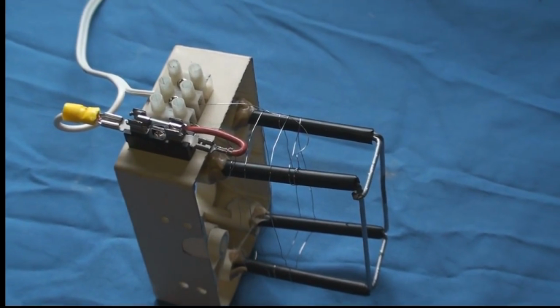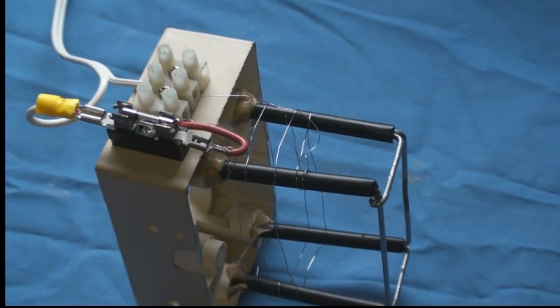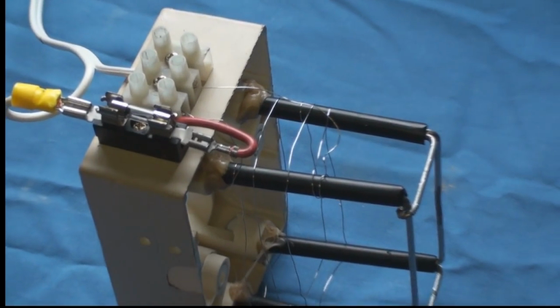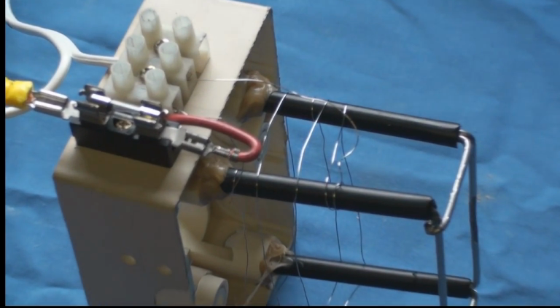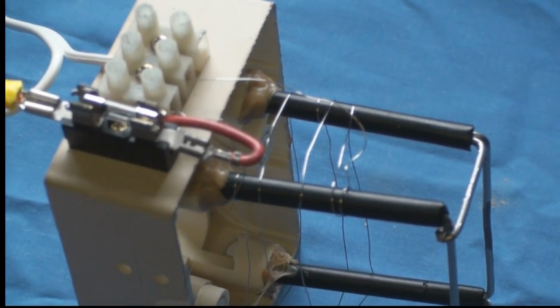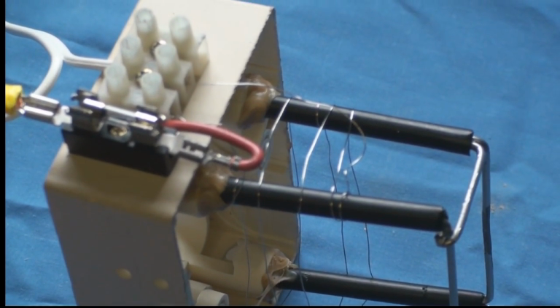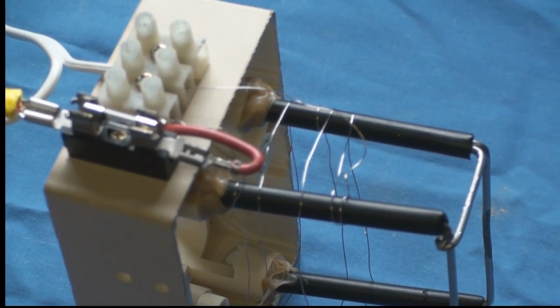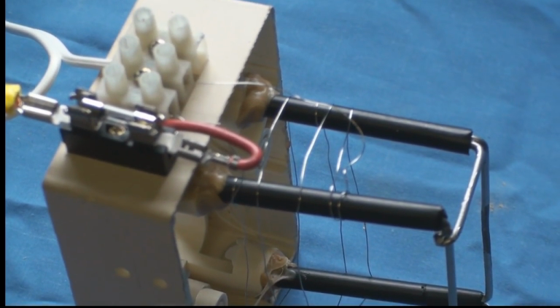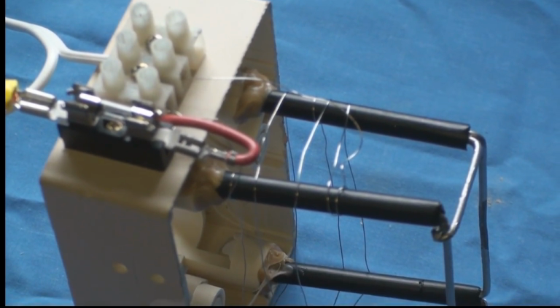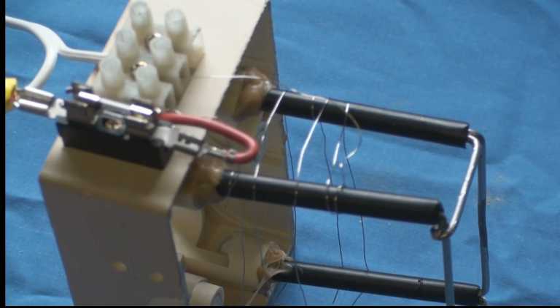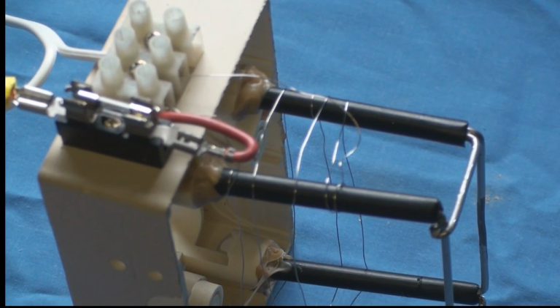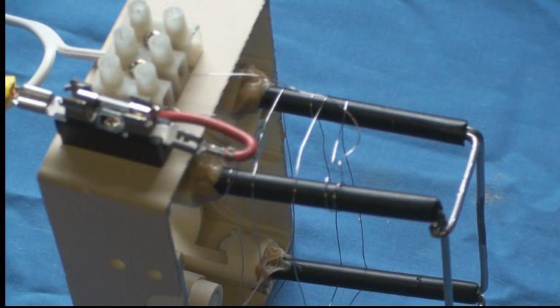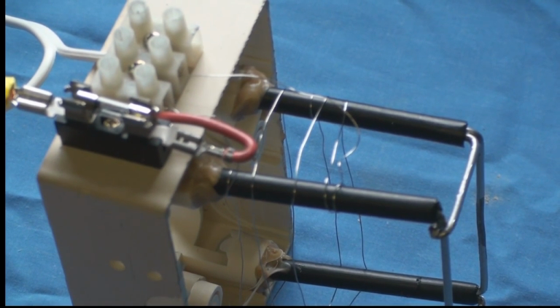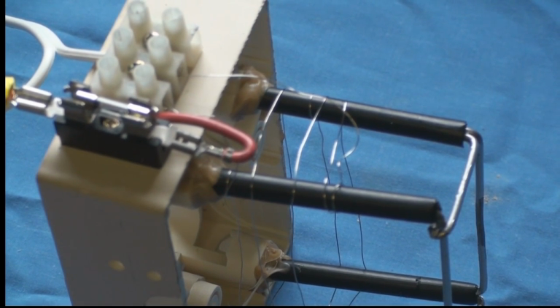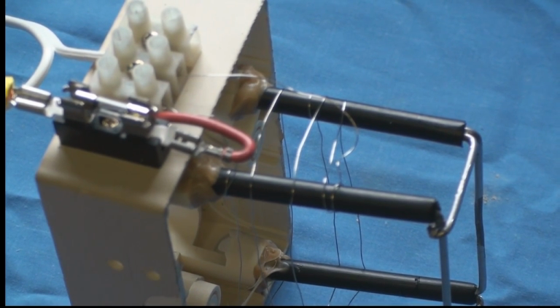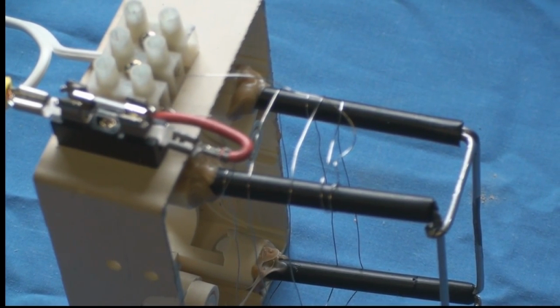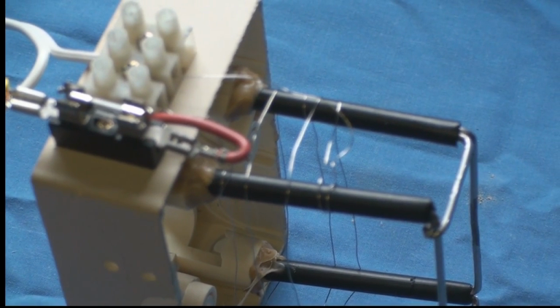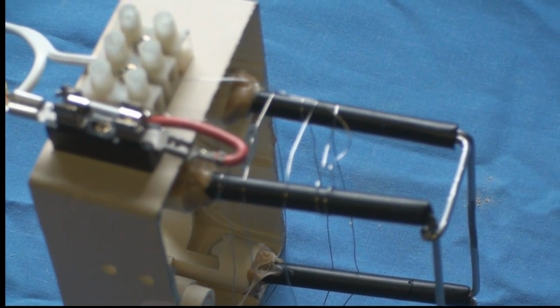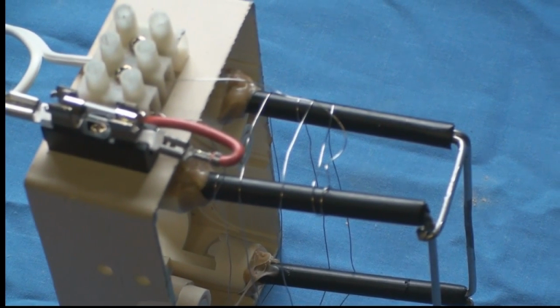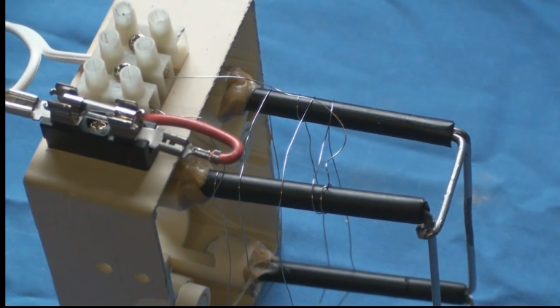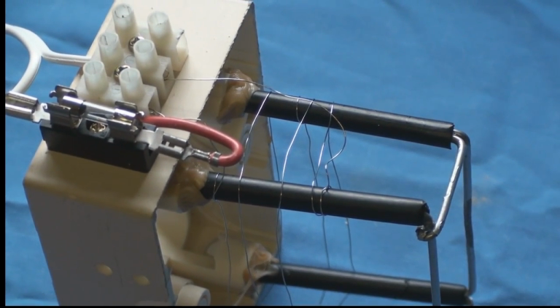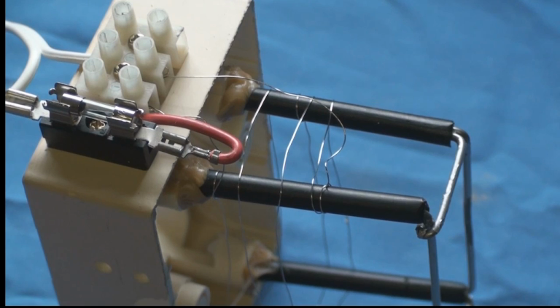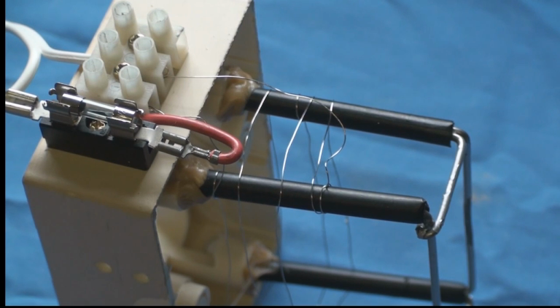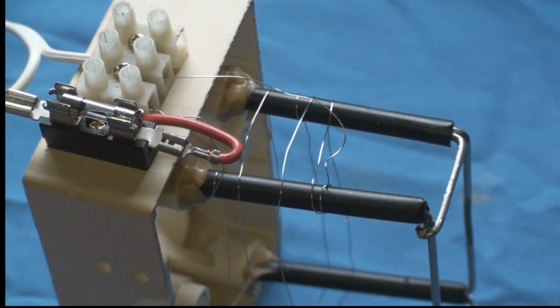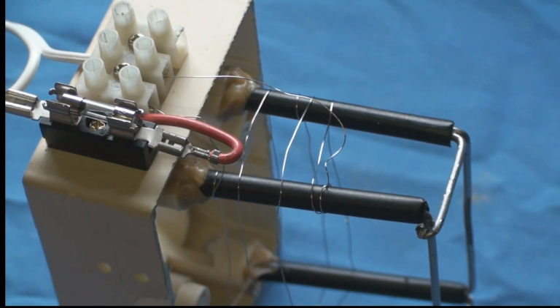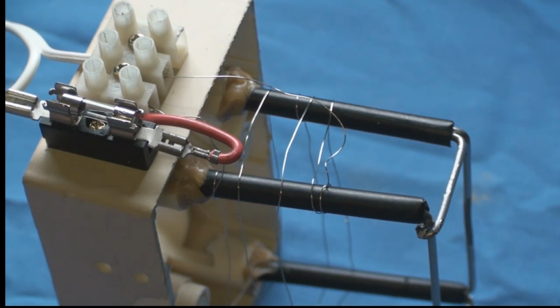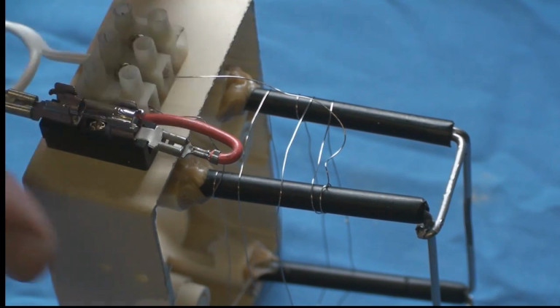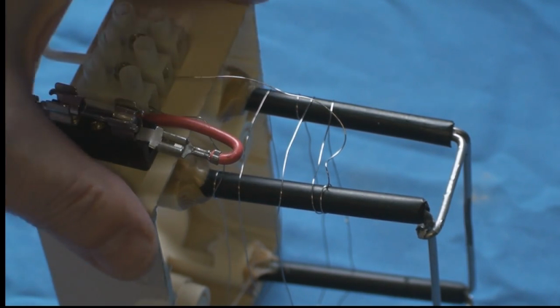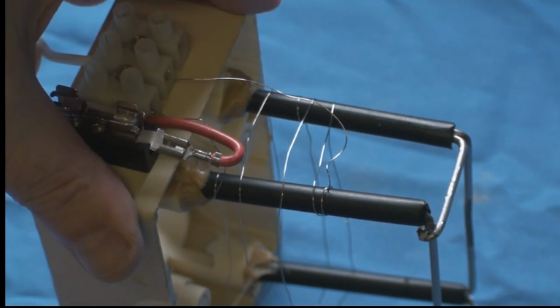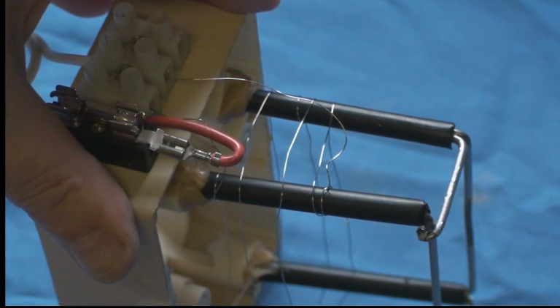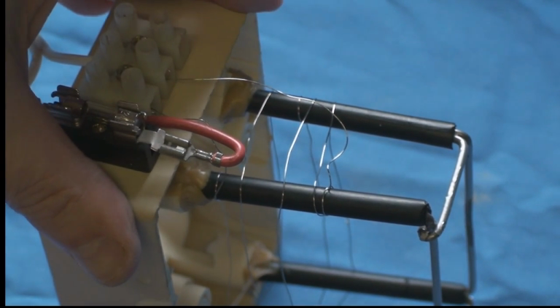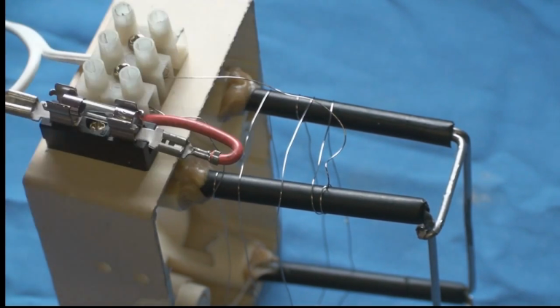Just giving you a closer look at that — nothing special. It was just there to do a job, and I think it did the job well. So now I'll make a more permanent one.